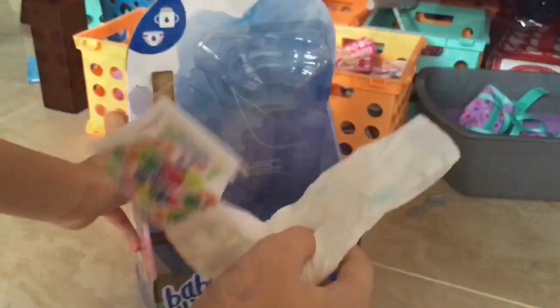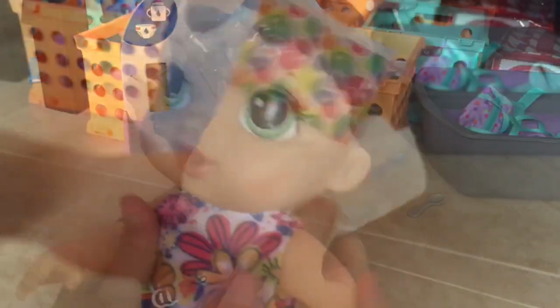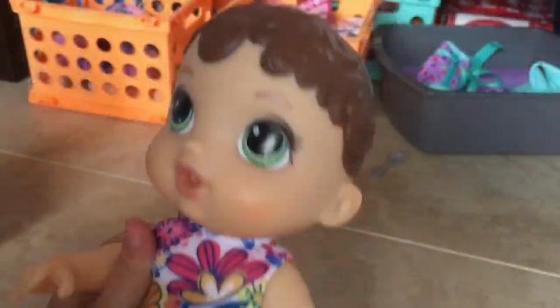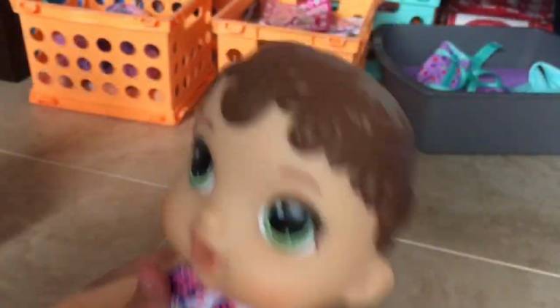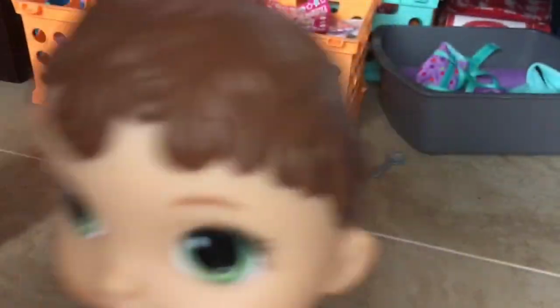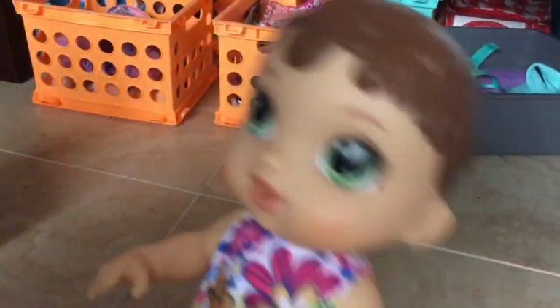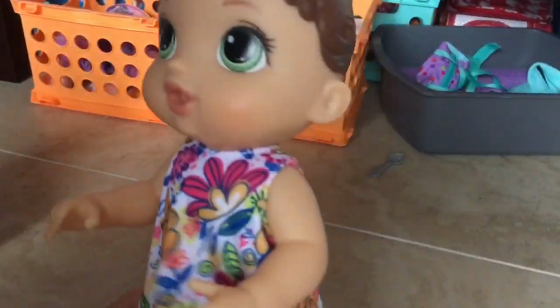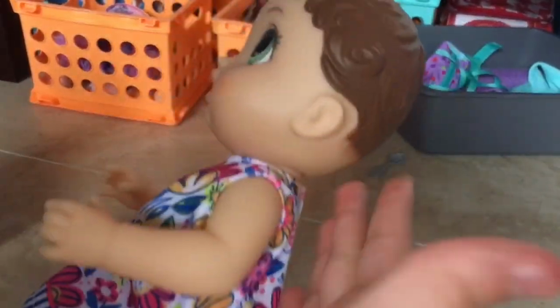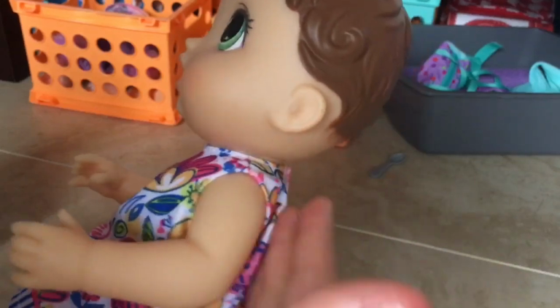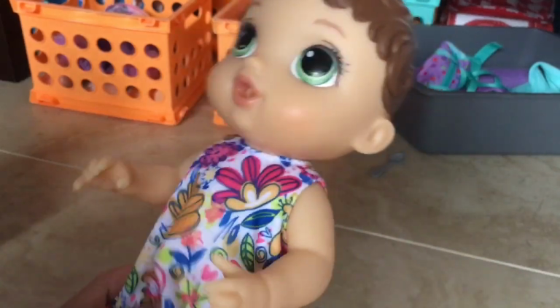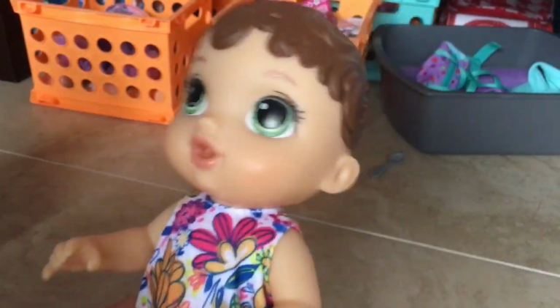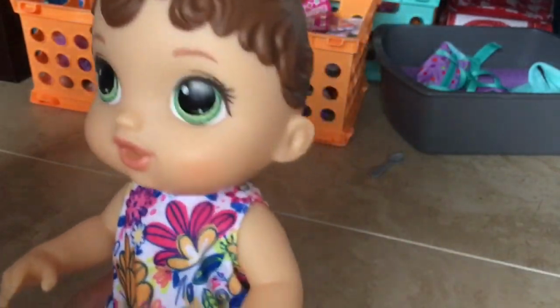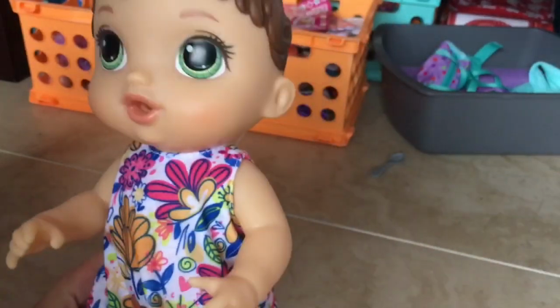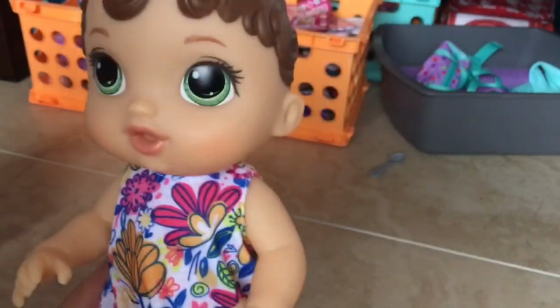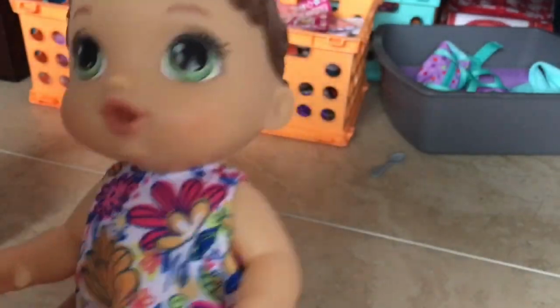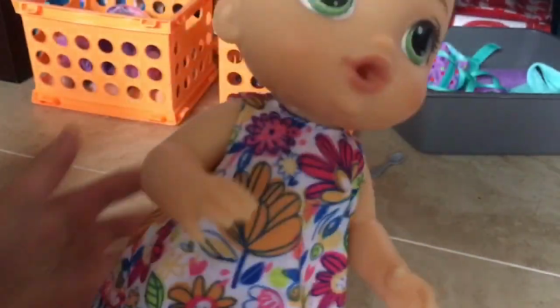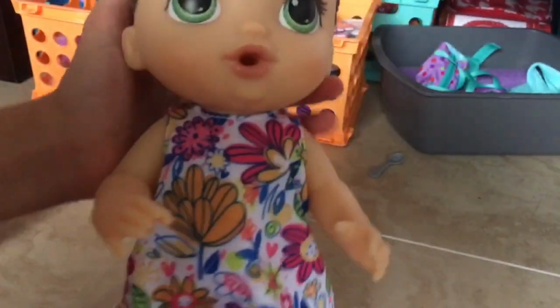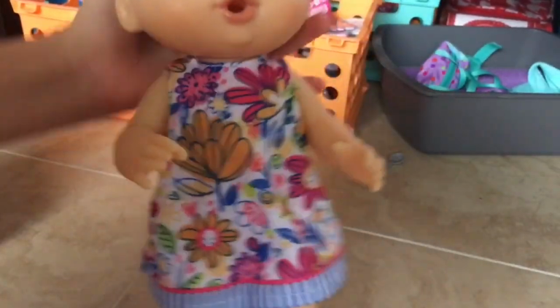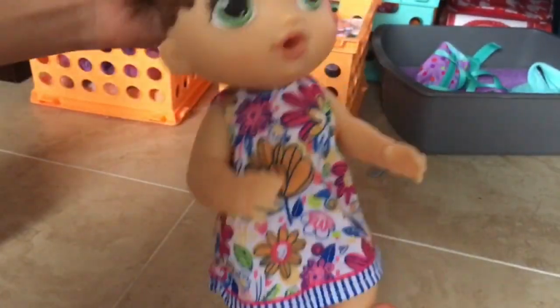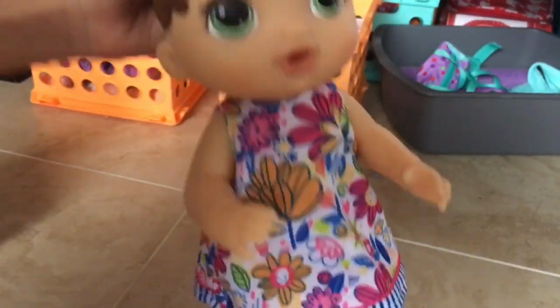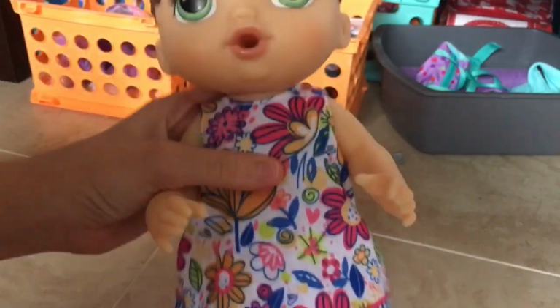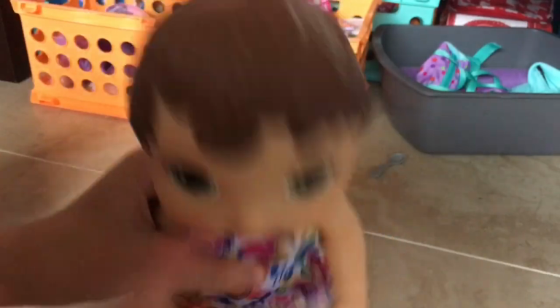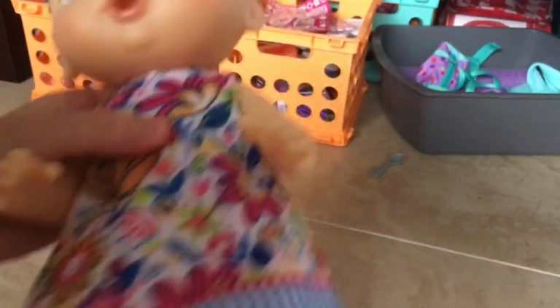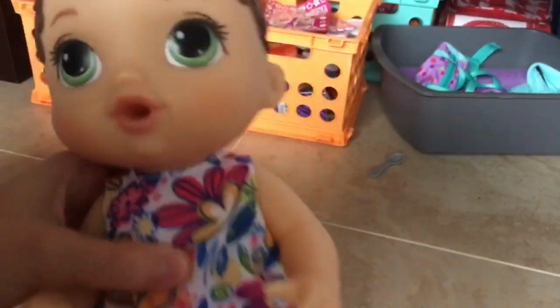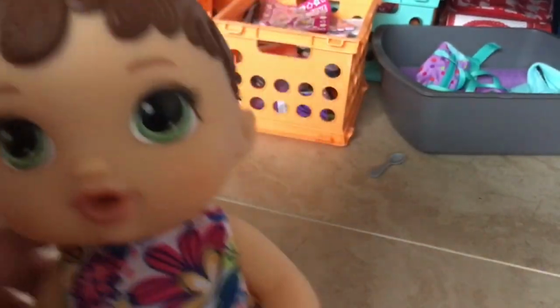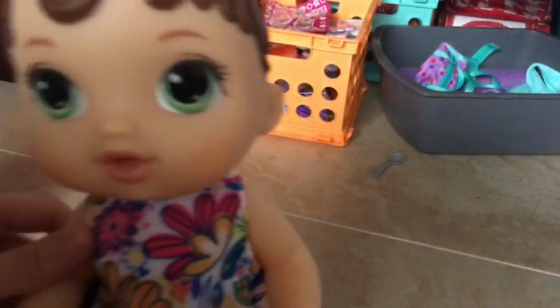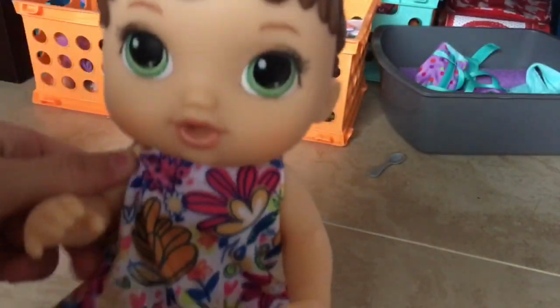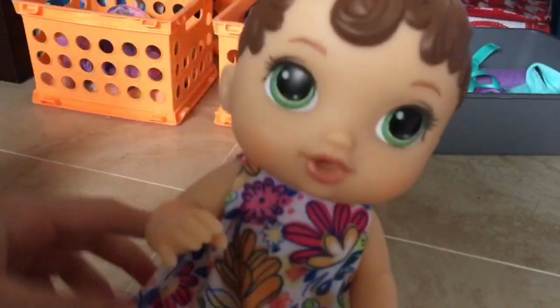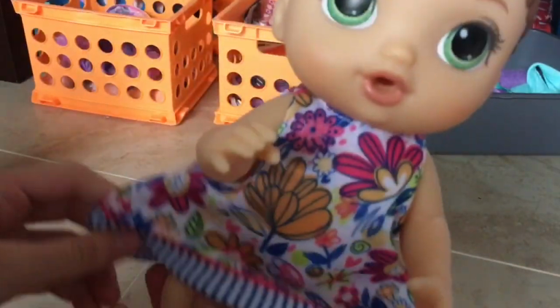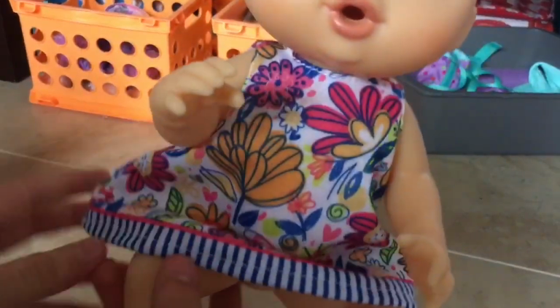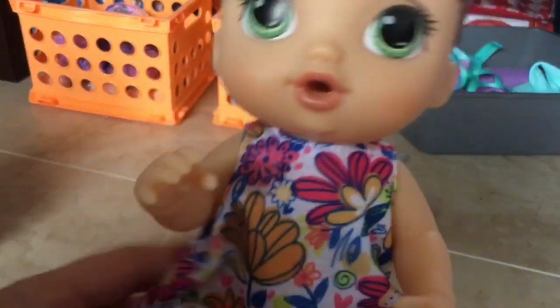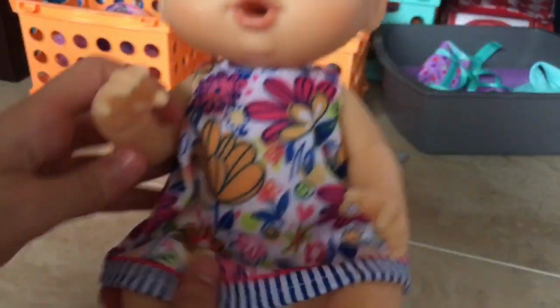I got her out of the box and it took like one second — she only had one thing attached to her neck. She is so tiny, like very small. I'm gonna get some other dolls to do a little size comparison, but first I just want to show you what she comes with.